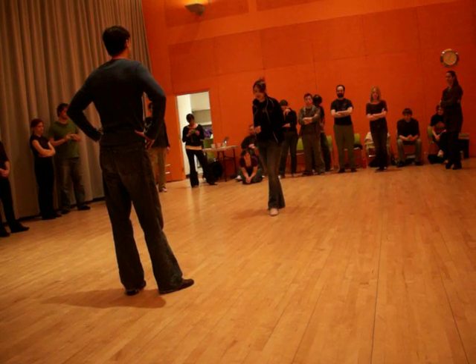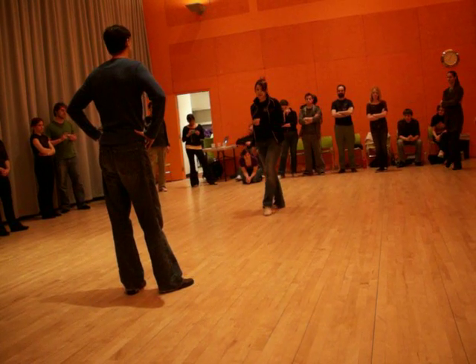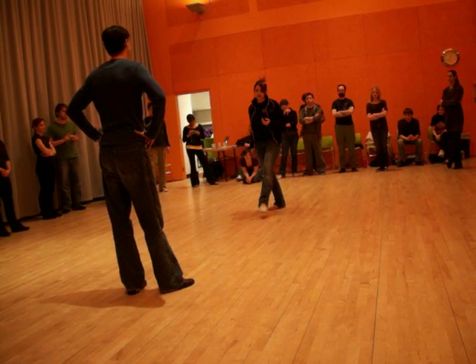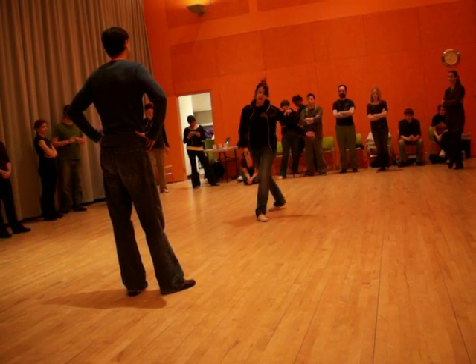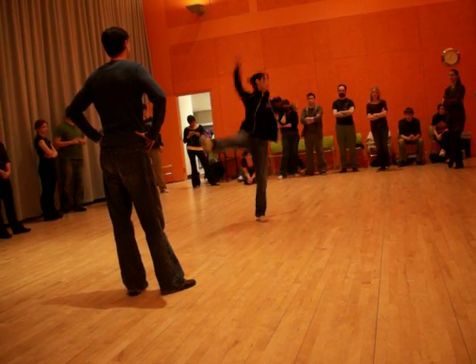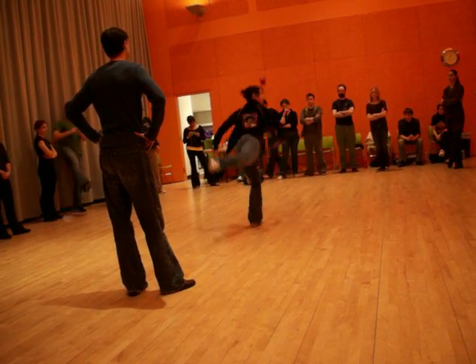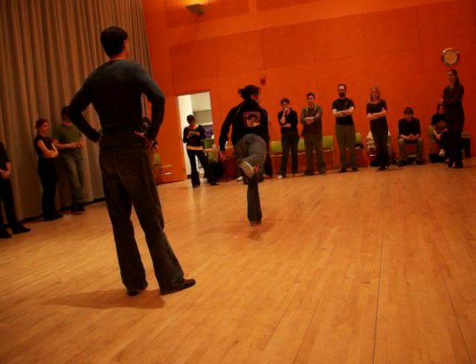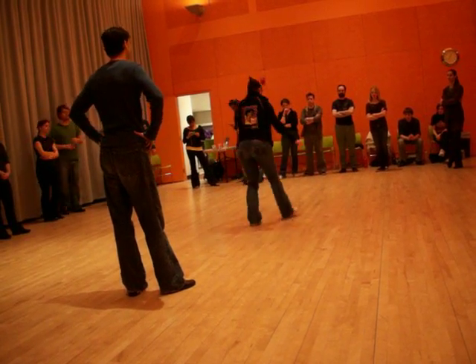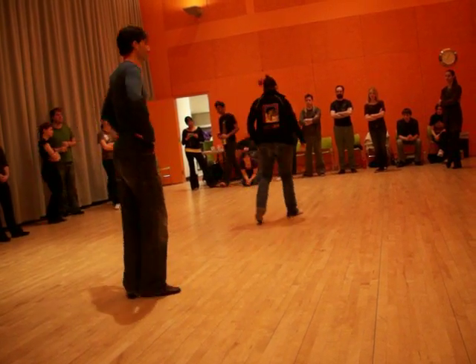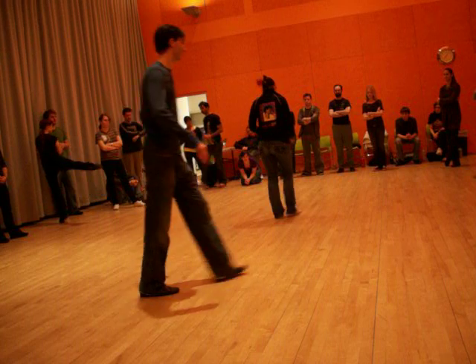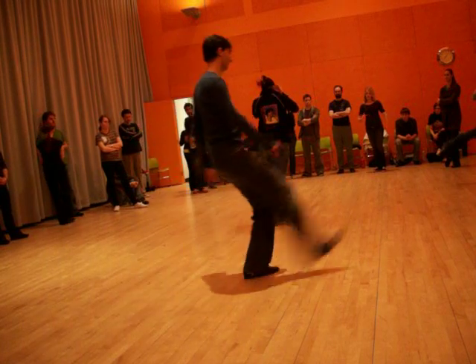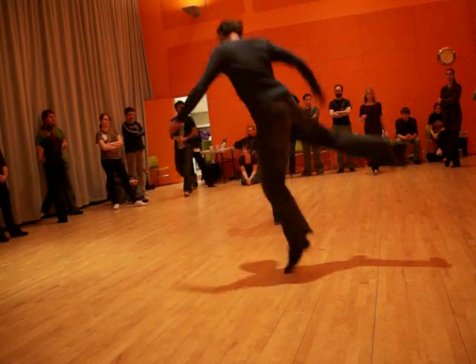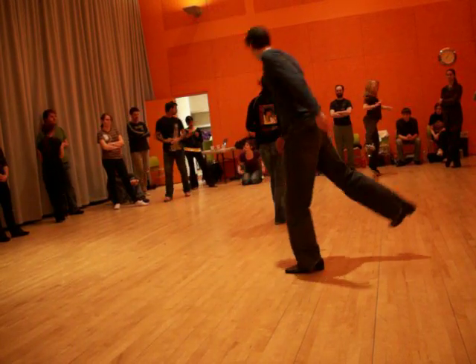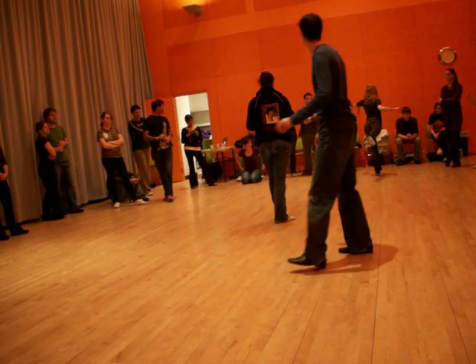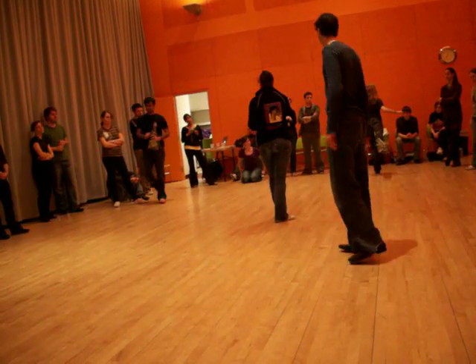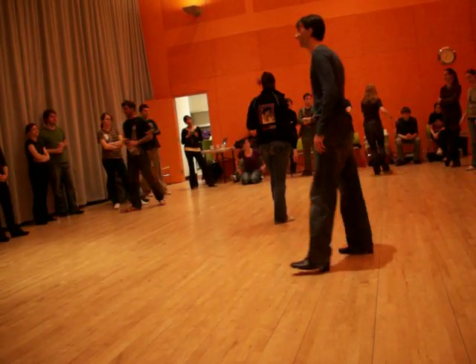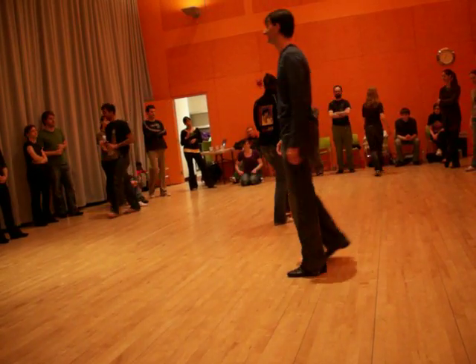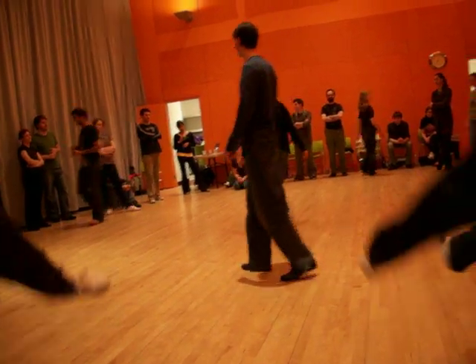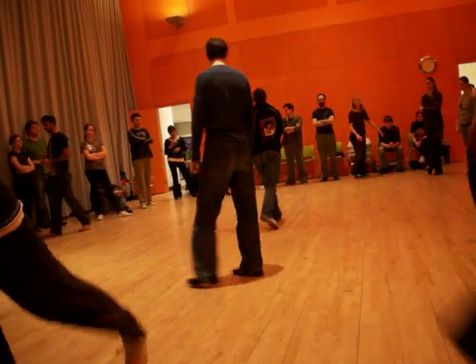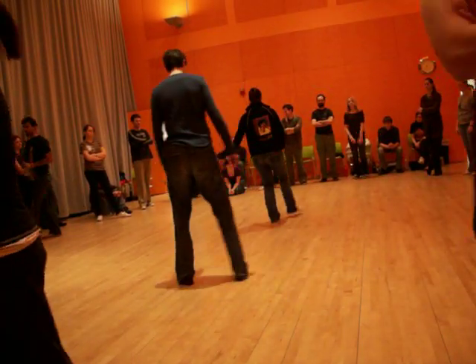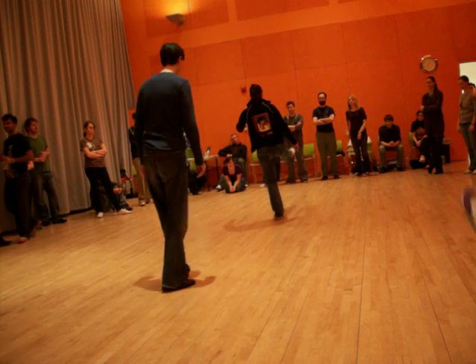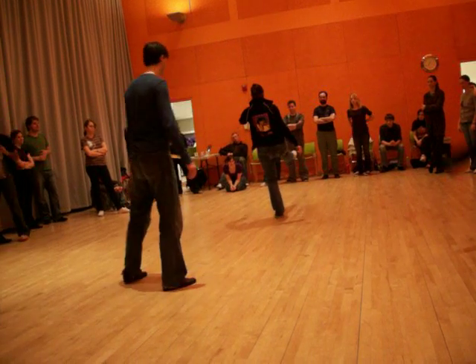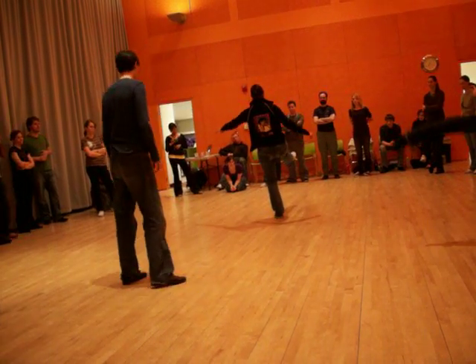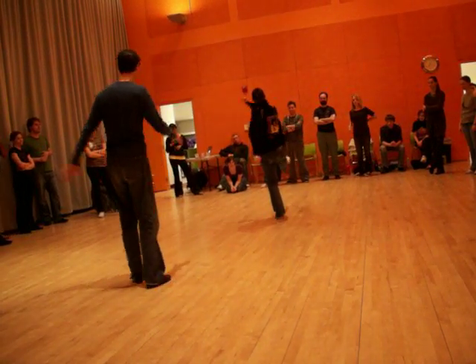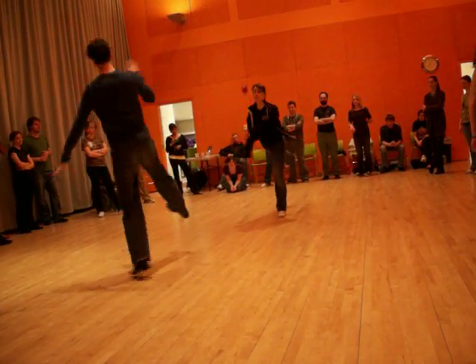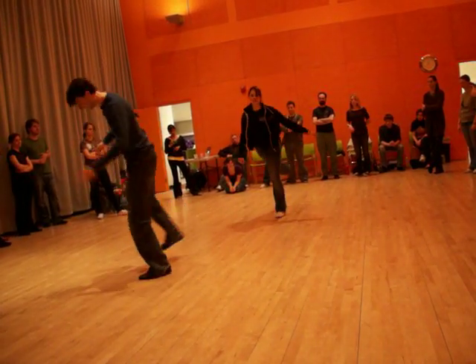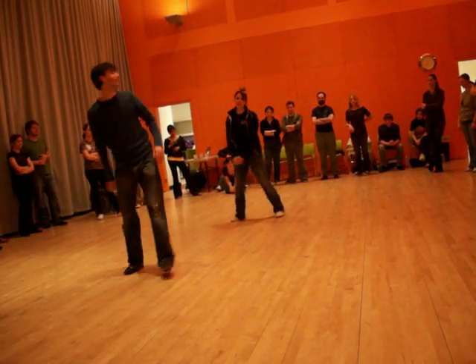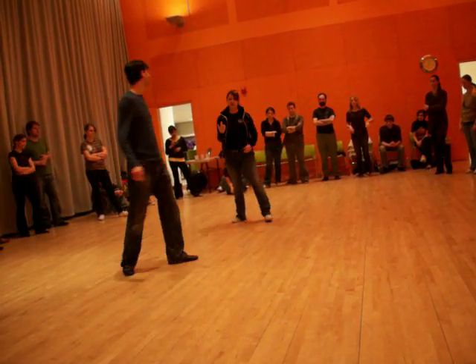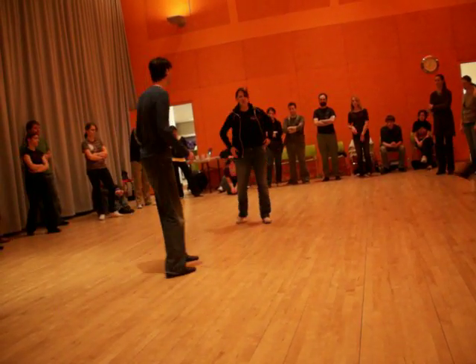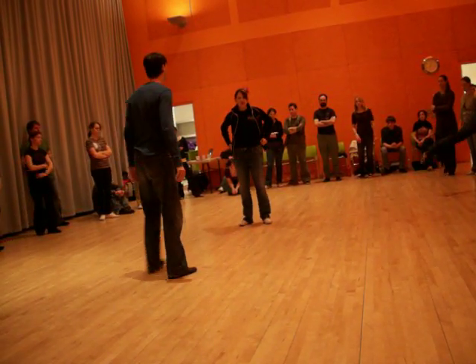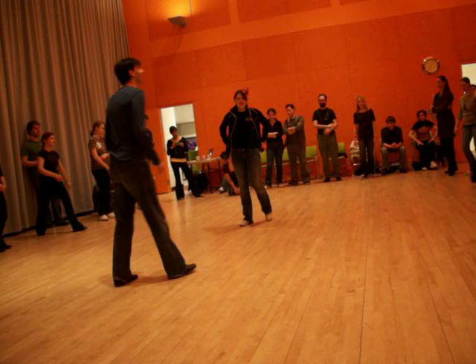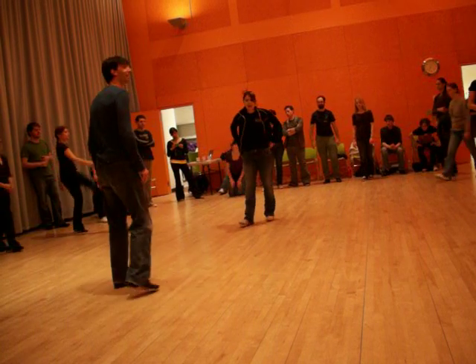When your leg comes up and over, the point is that those things happen independently. Your leg swings up and then your whole body flips over. So why don't we all try that? It takes some balance.